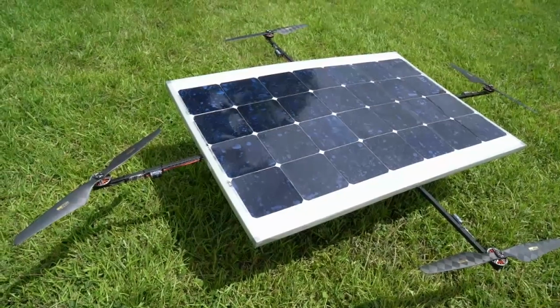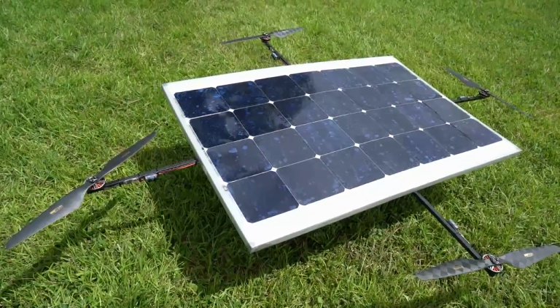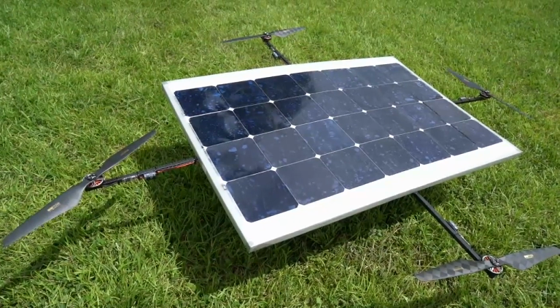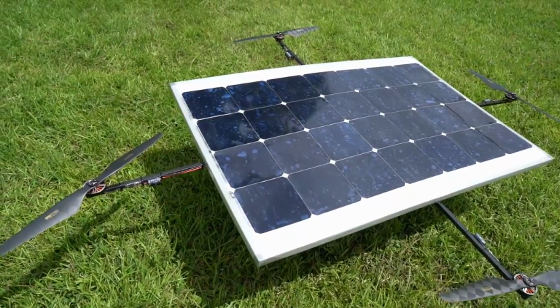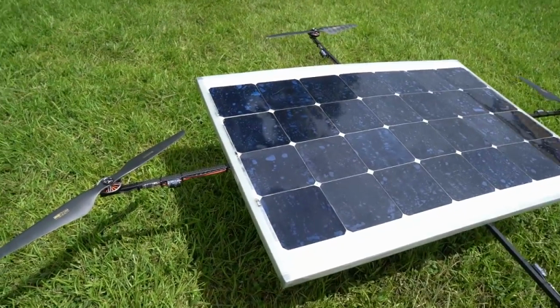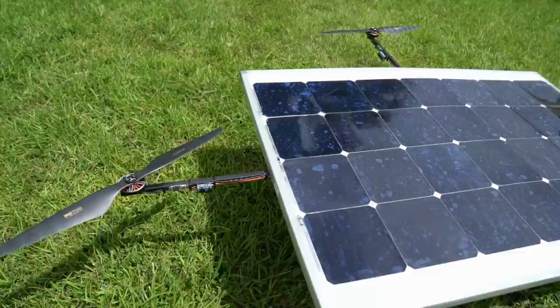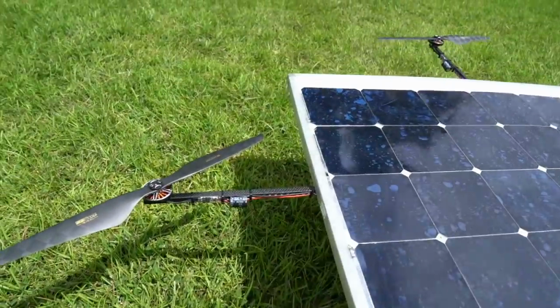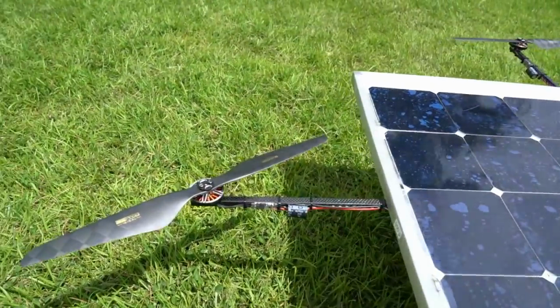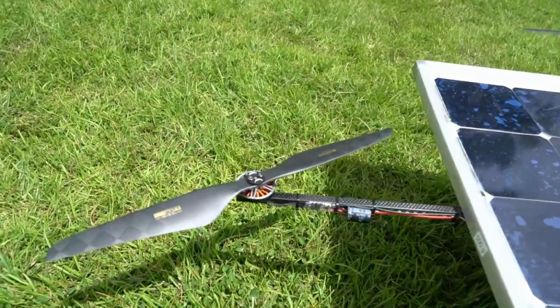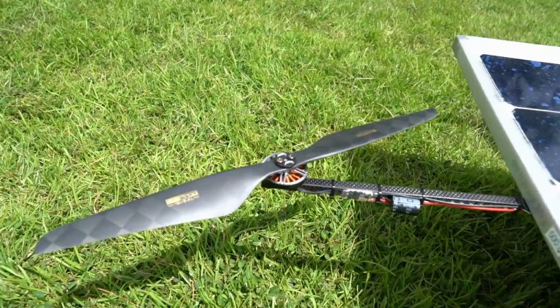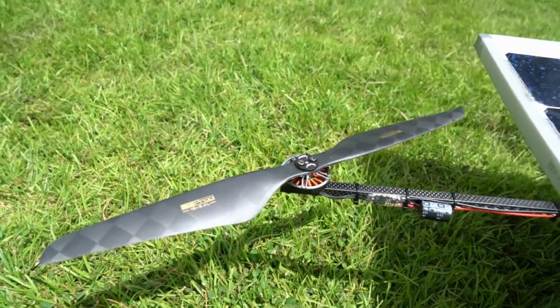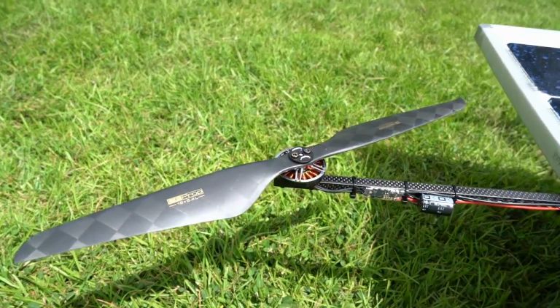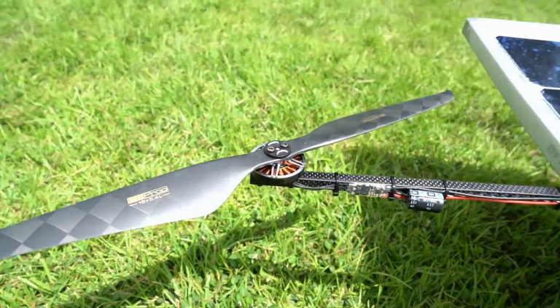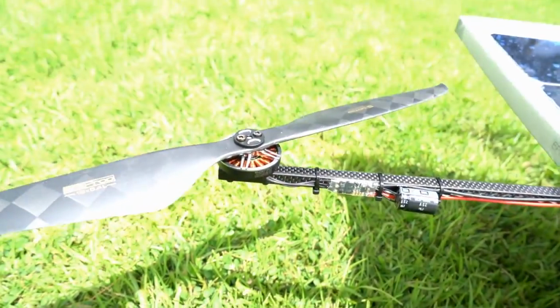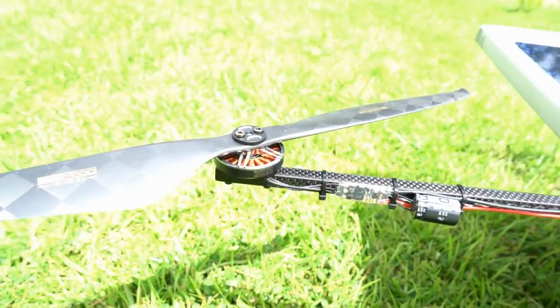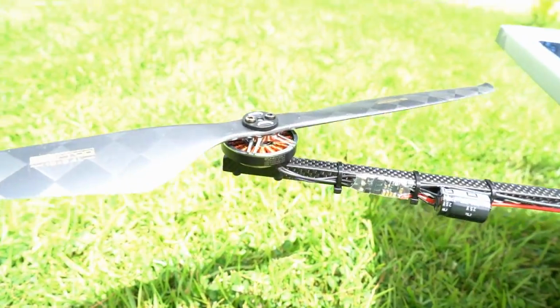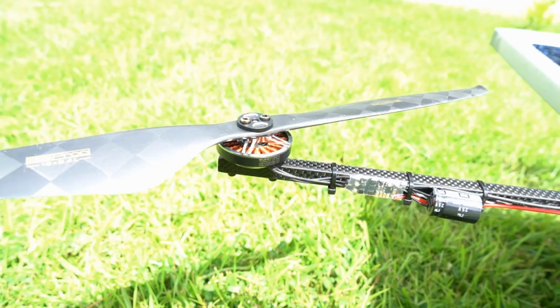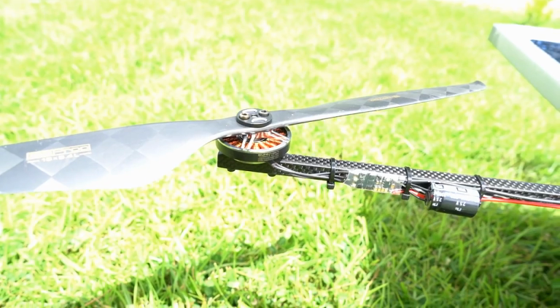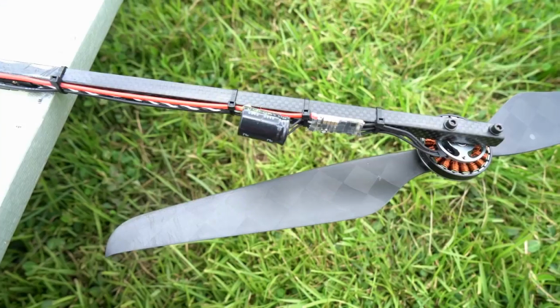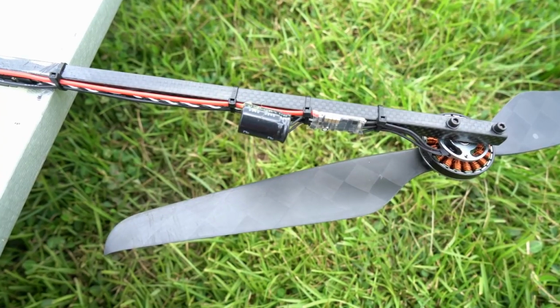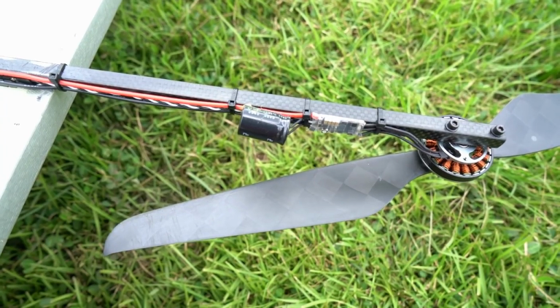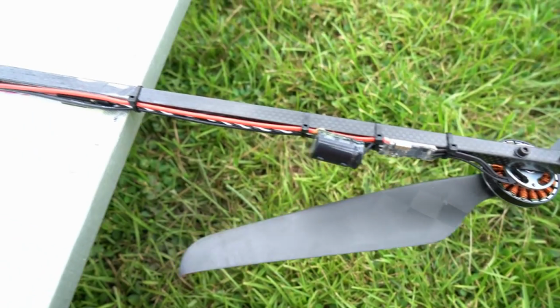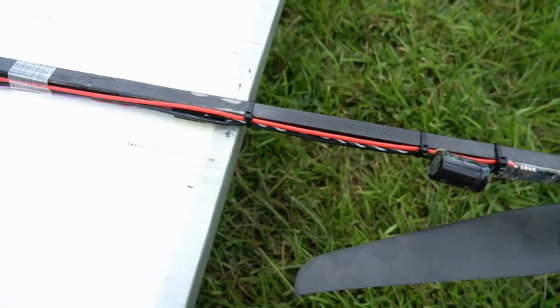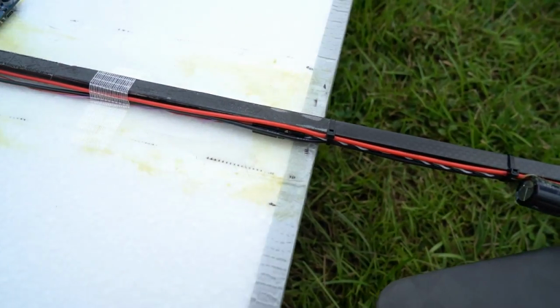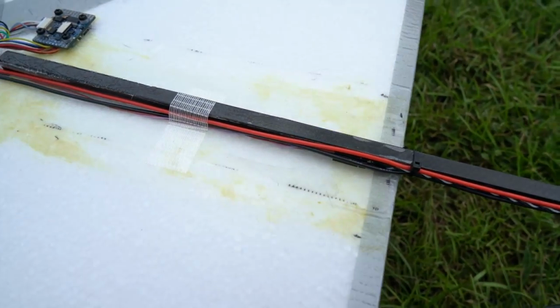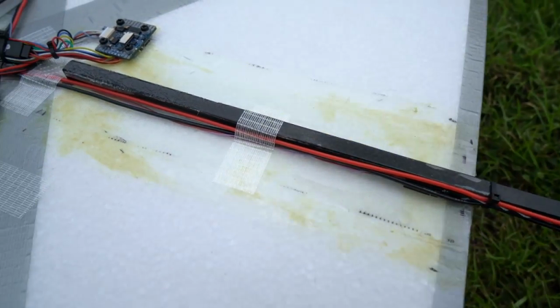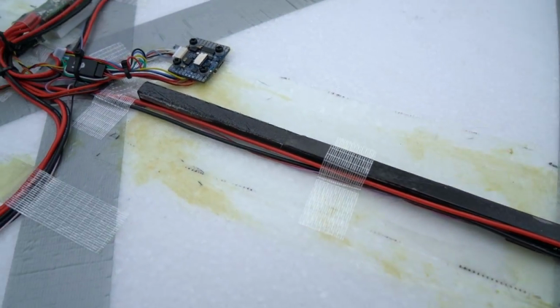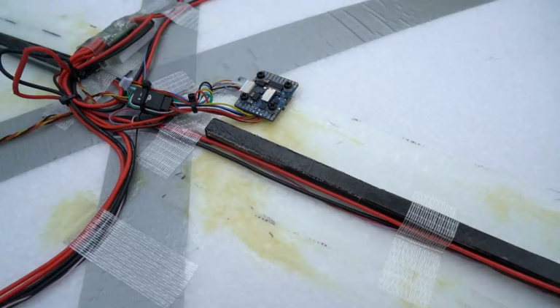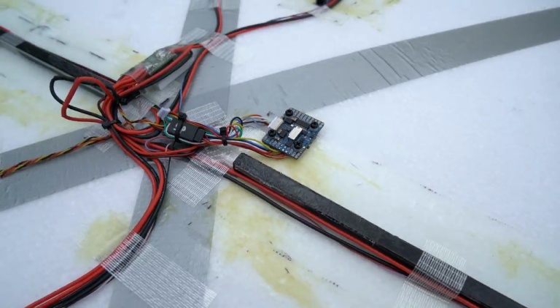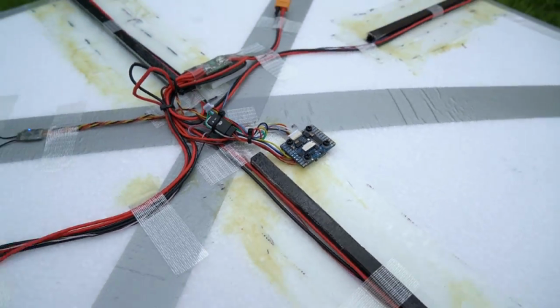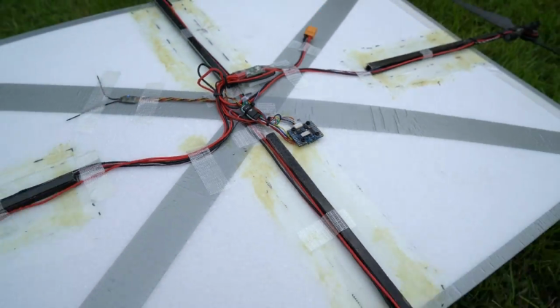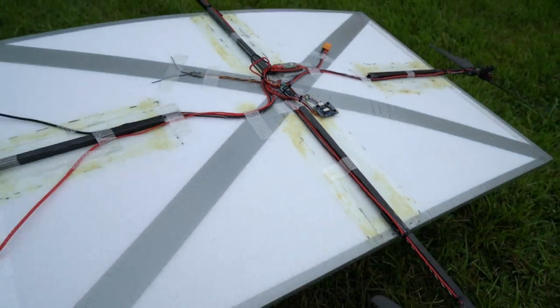This multi-copter does not have a battery and is powered by the sun only. Additional capacitors are soldered to the speed controllers. The toy can be used in calm weather with an illumination of about 100,000 lux.